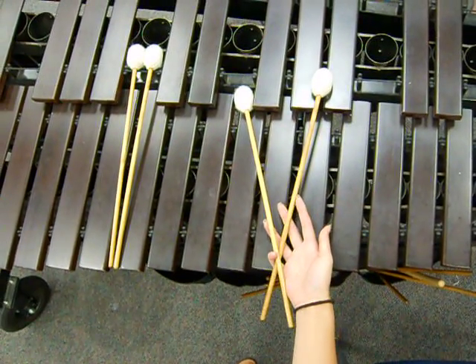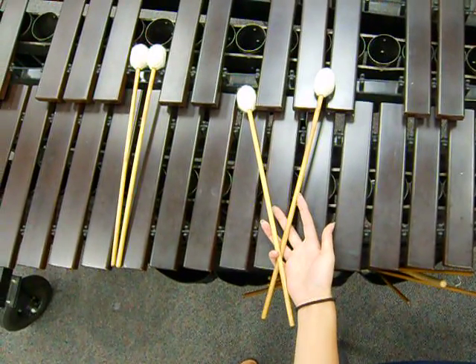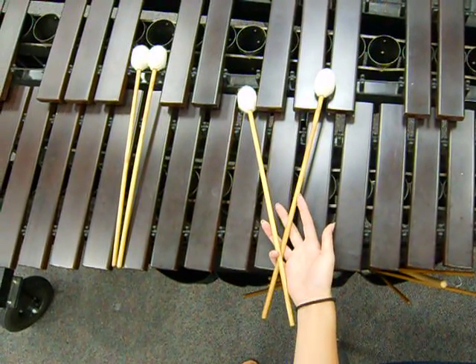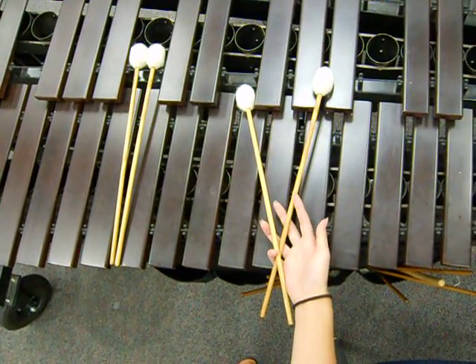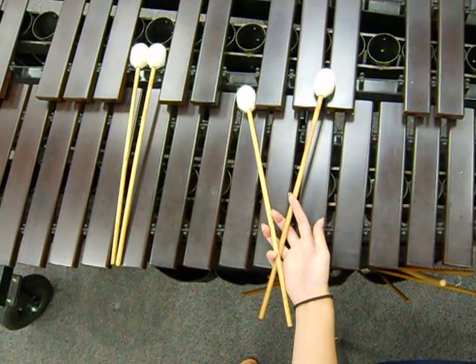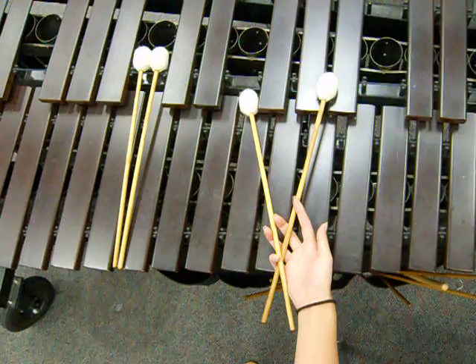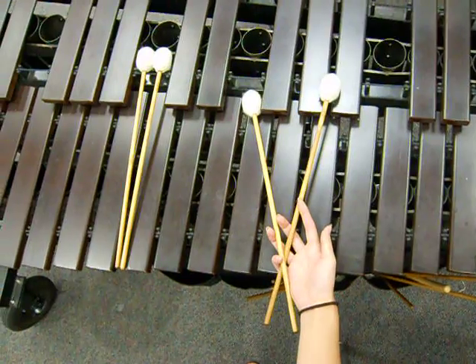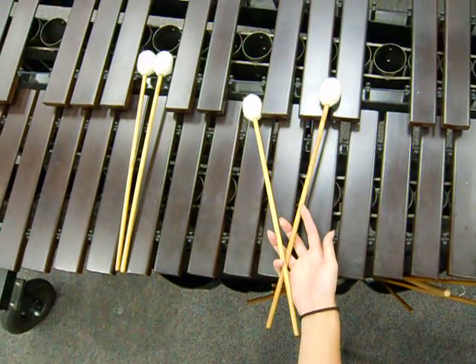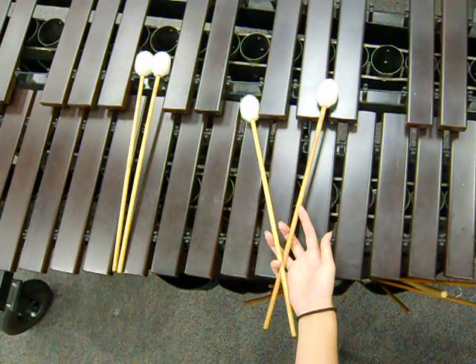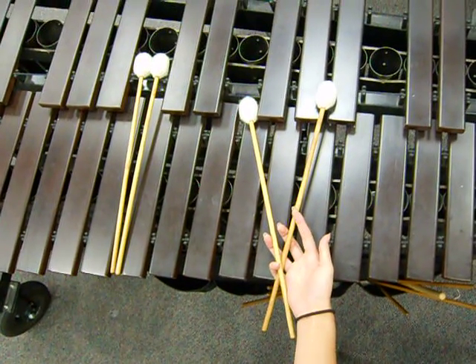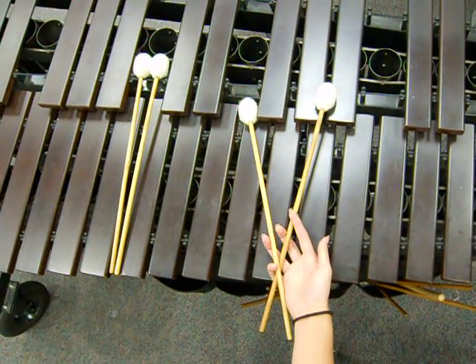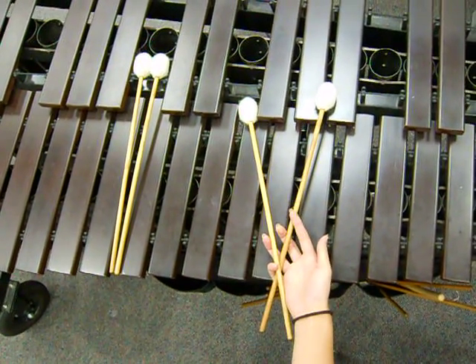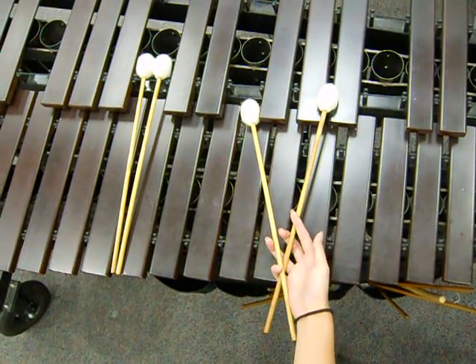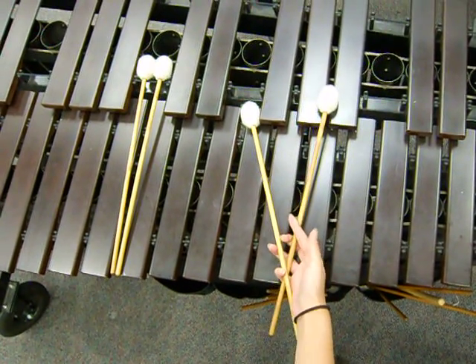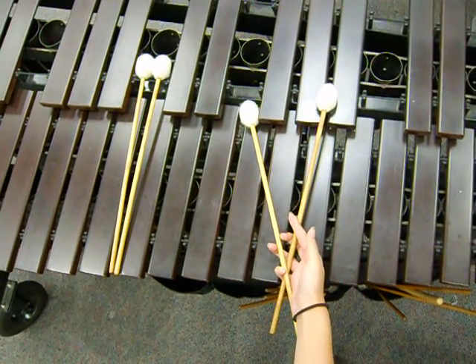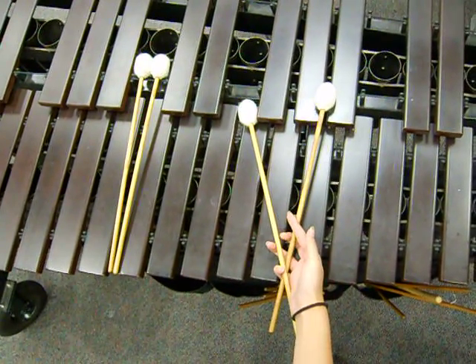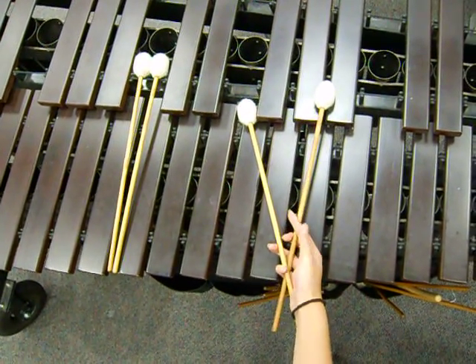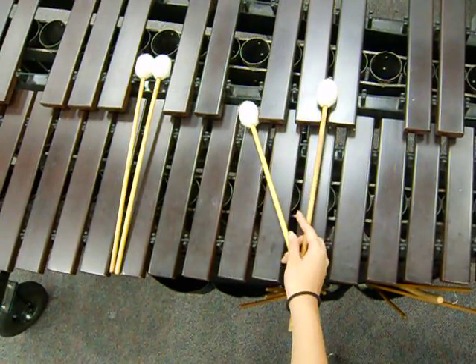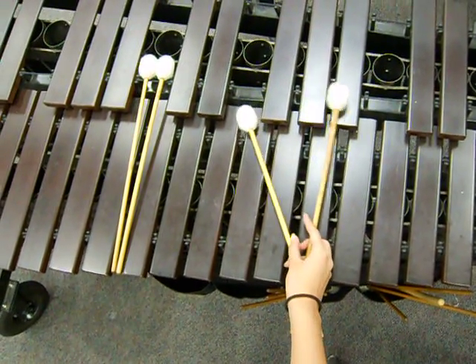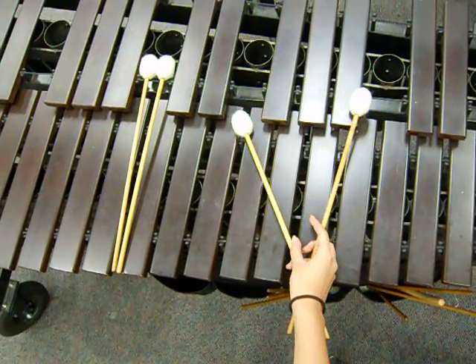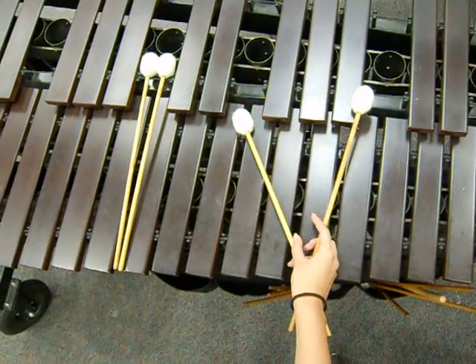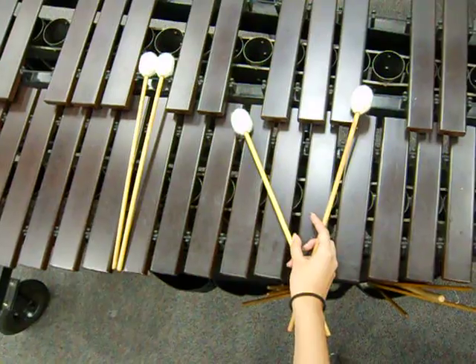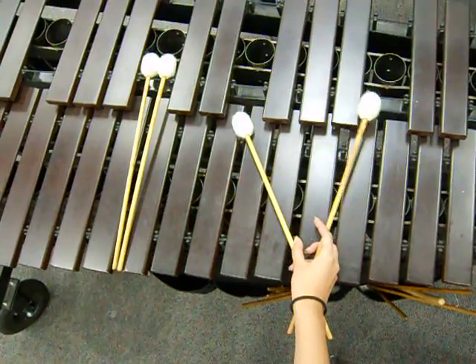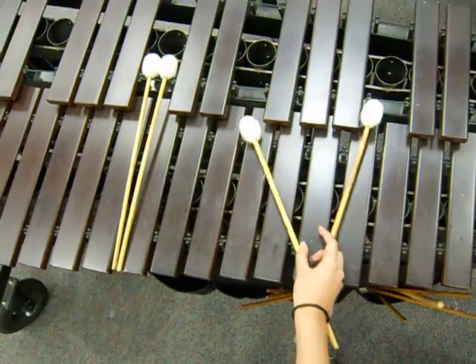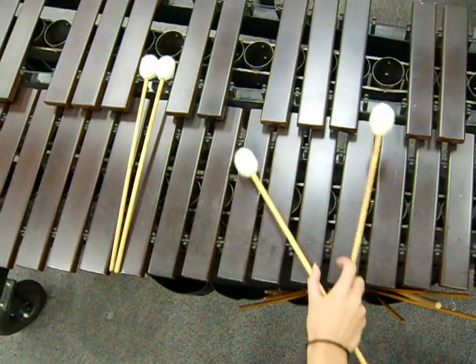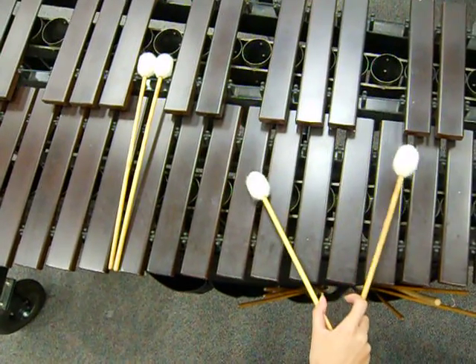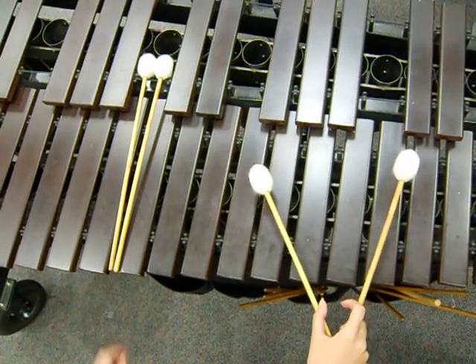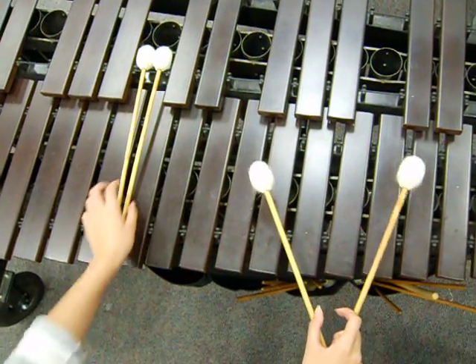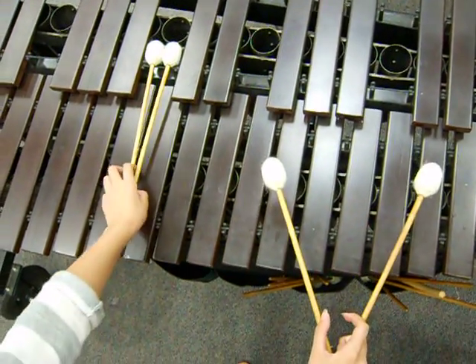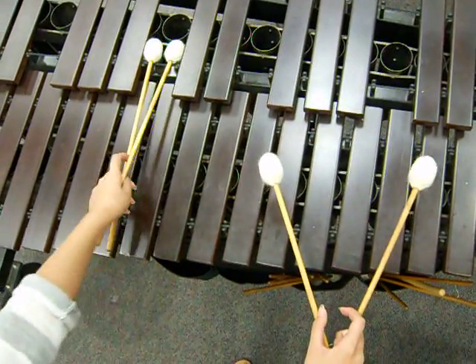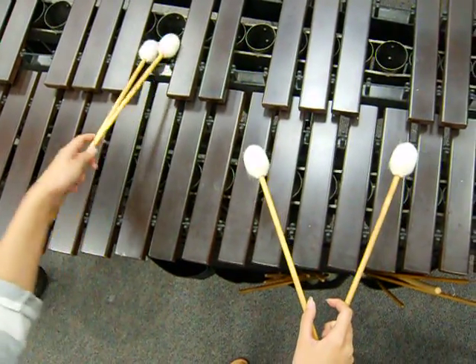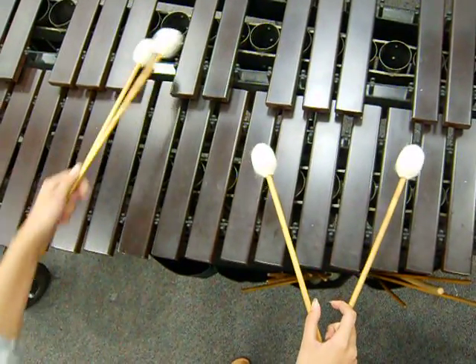Clasp your hand around the mallet and put your index finger and thumb between the two mallets. Then, turn your hand over. Now, you're ready to play.